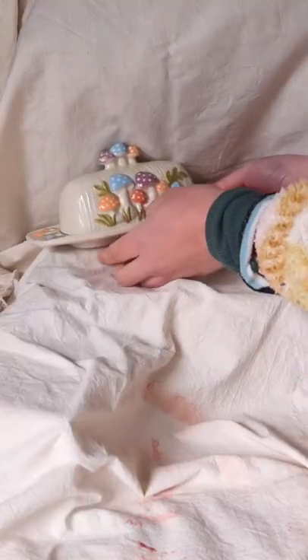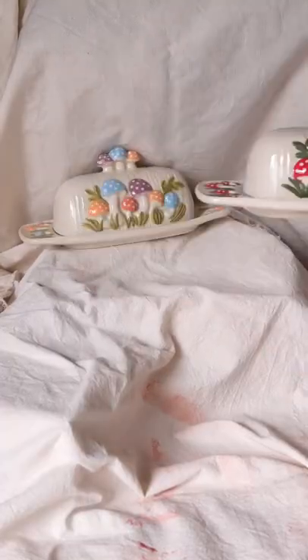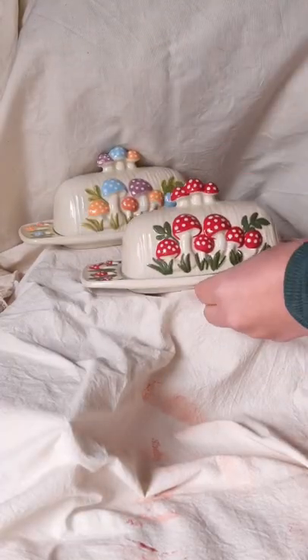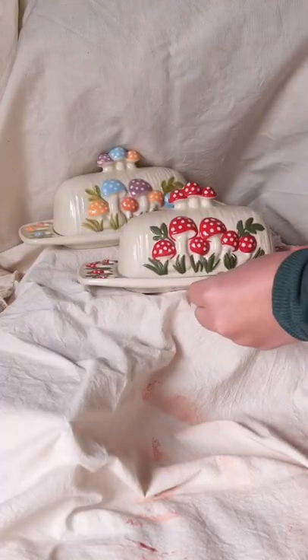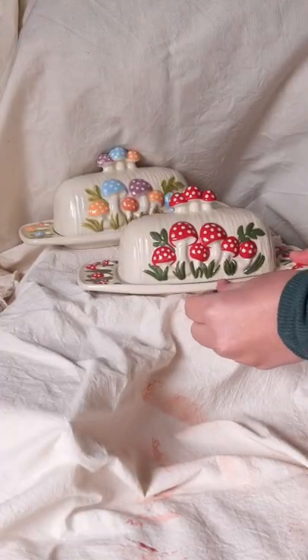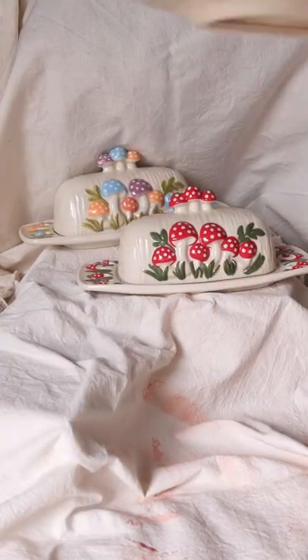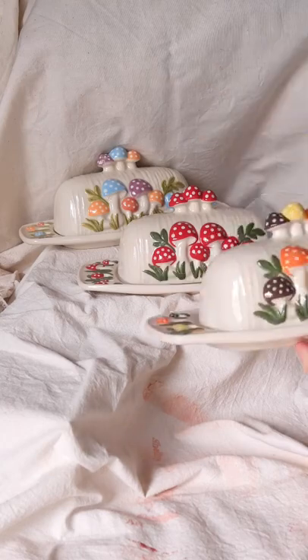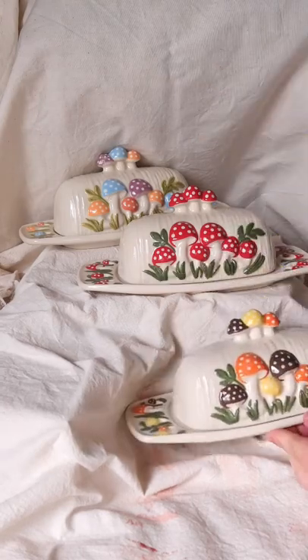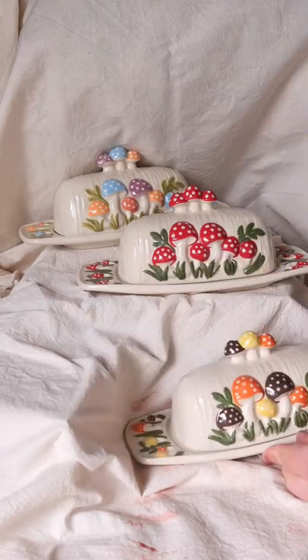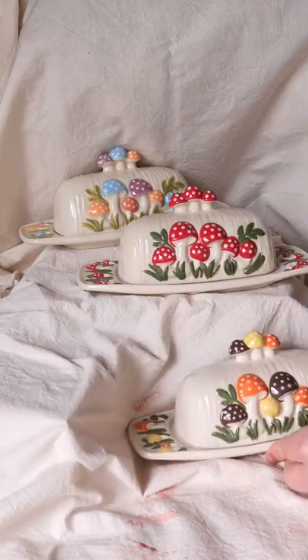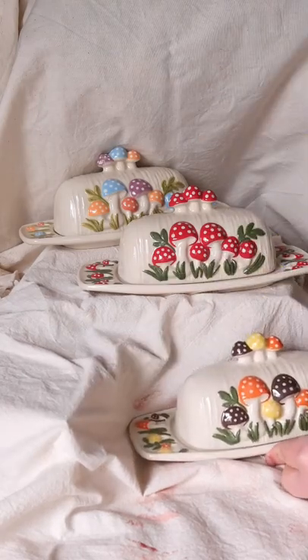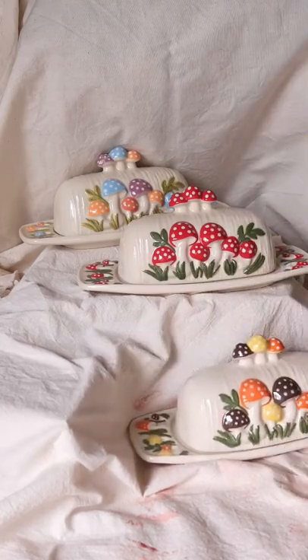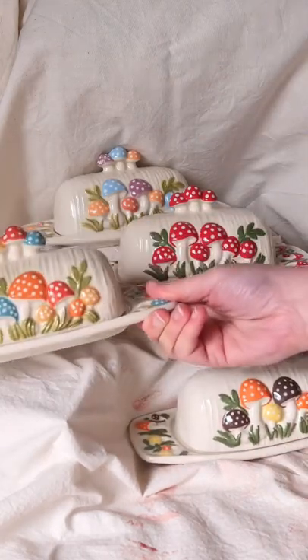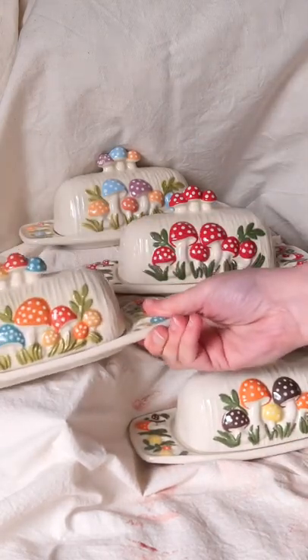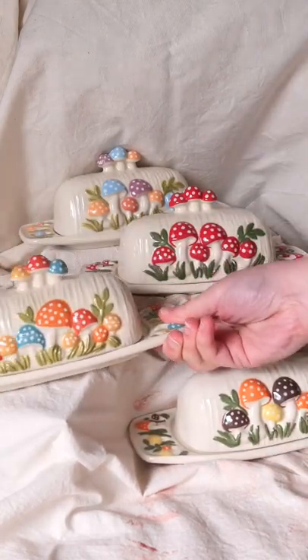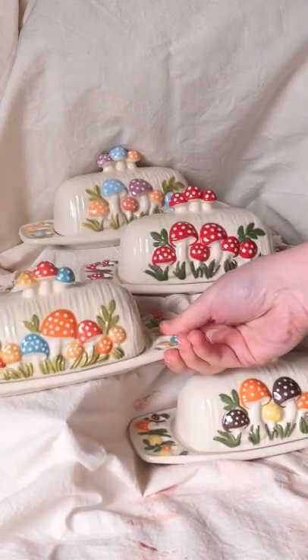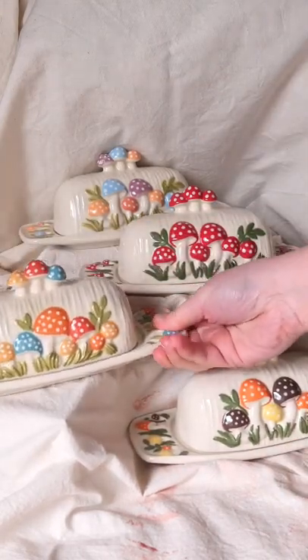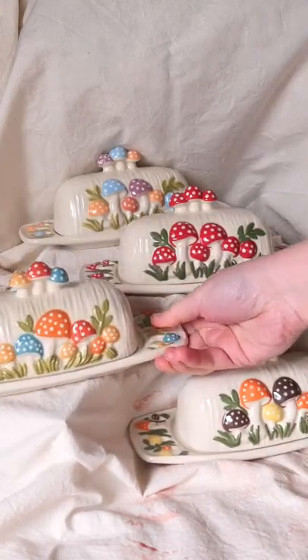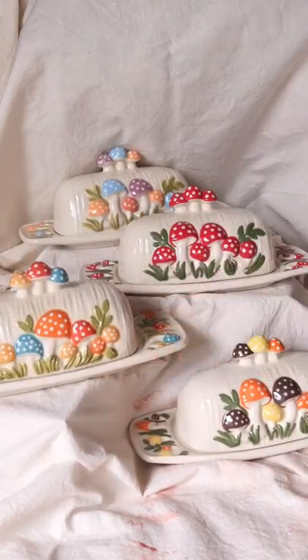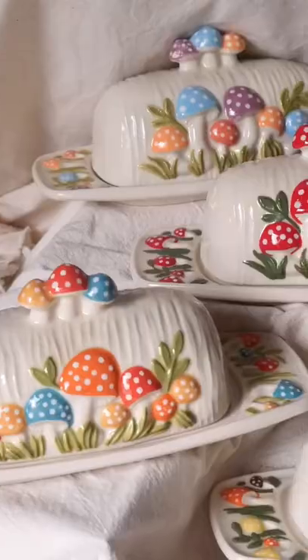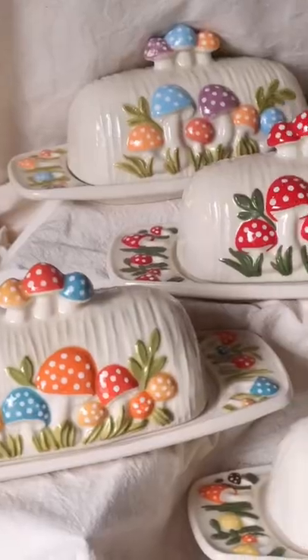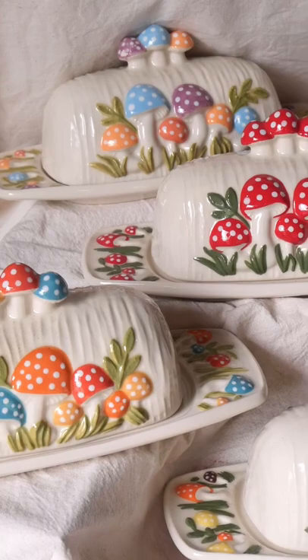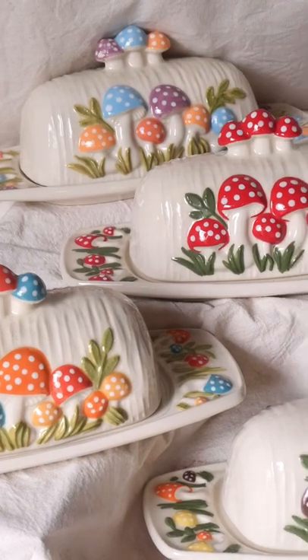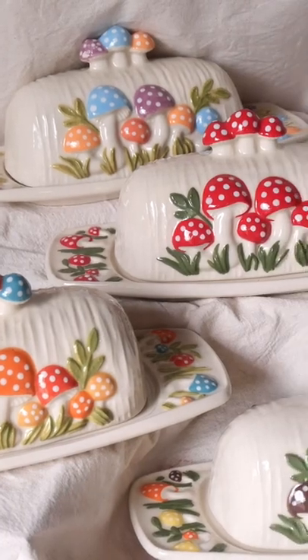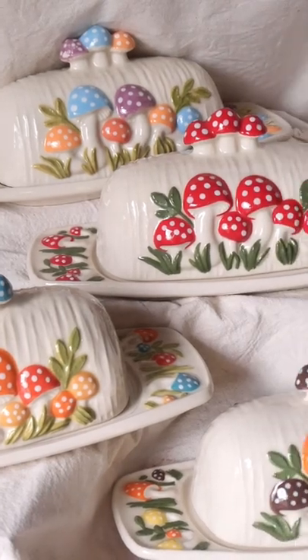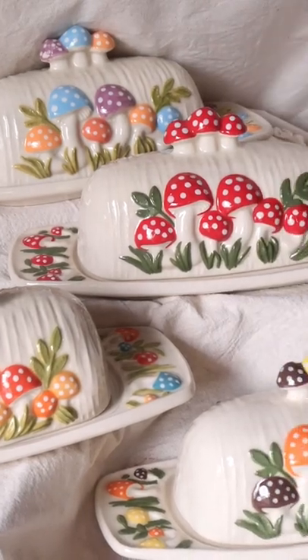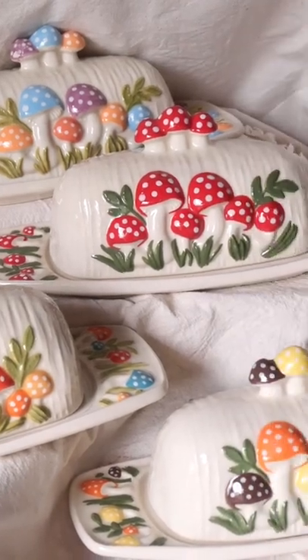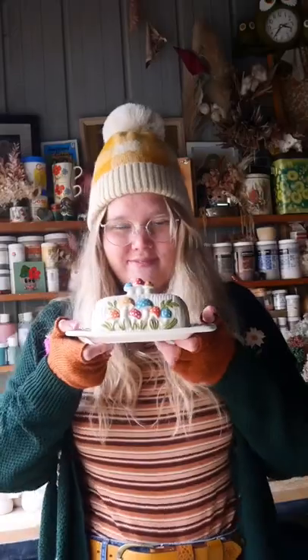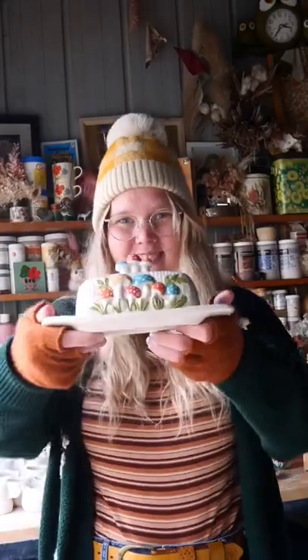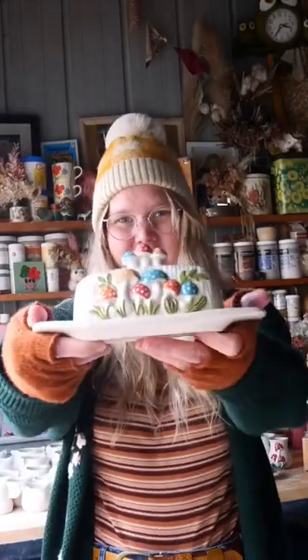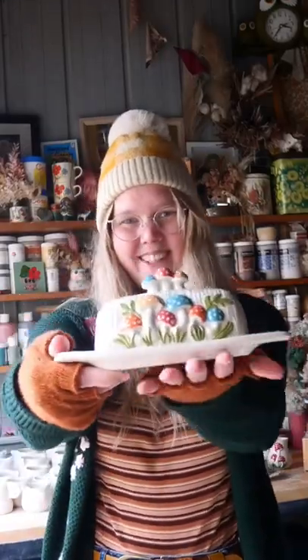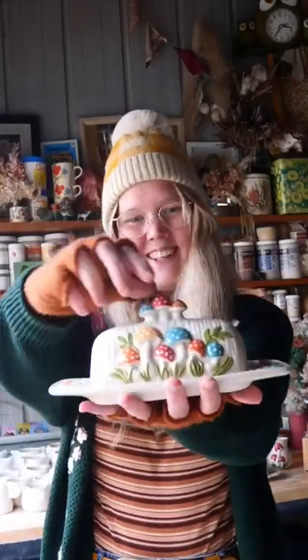I am so obsessed. Not only was this mold super fabulous to work with, the results are just amazing. I am so impressed. What do you think of this mold? Let me know in the comments.